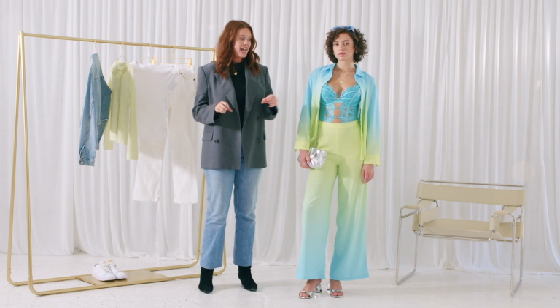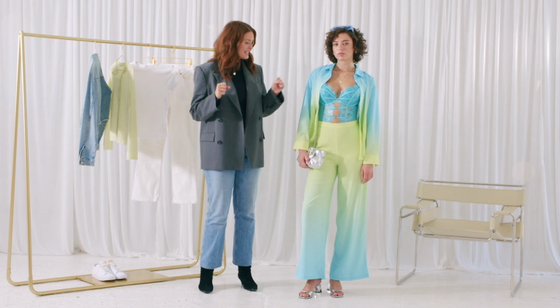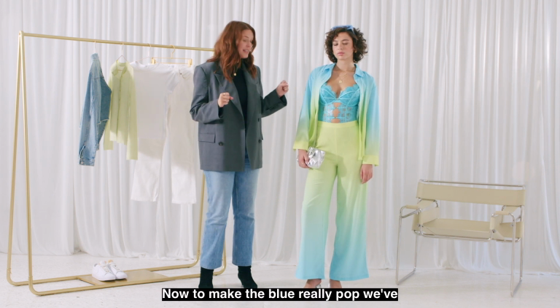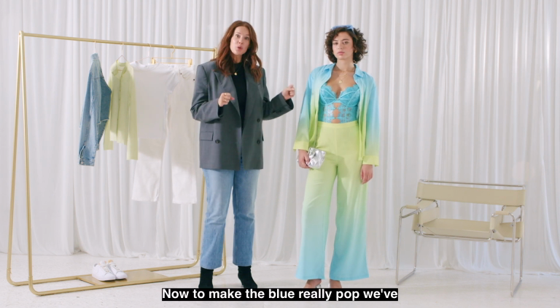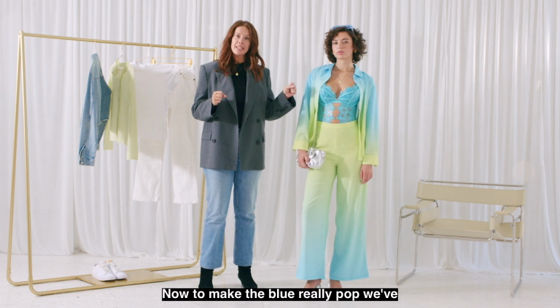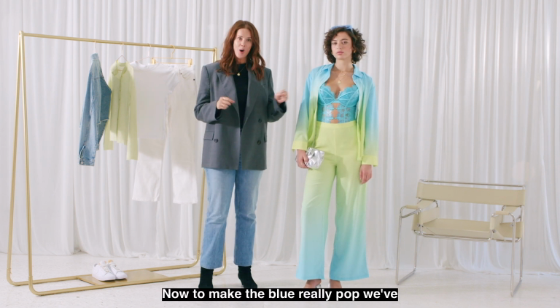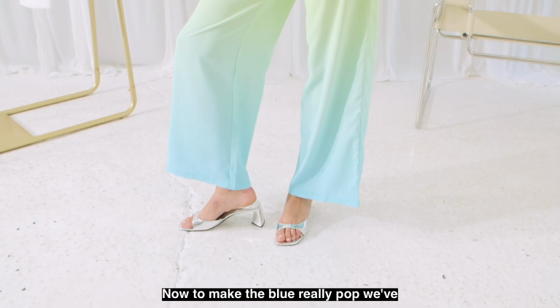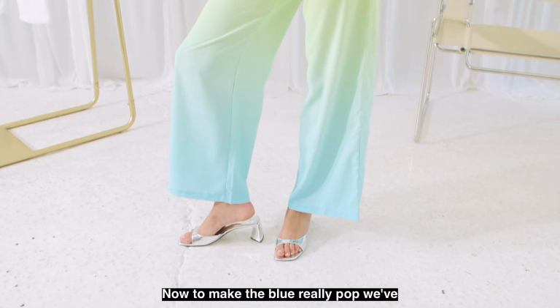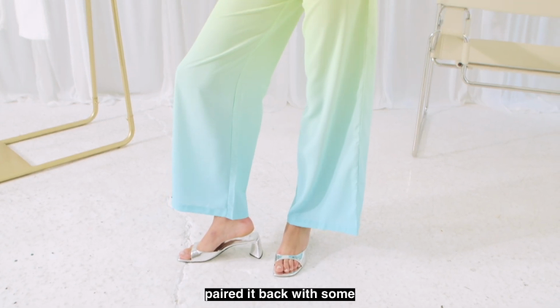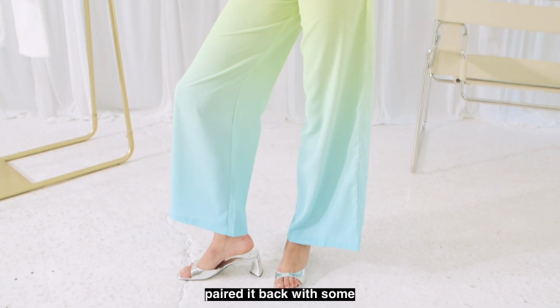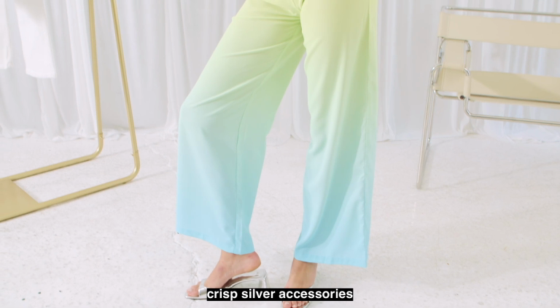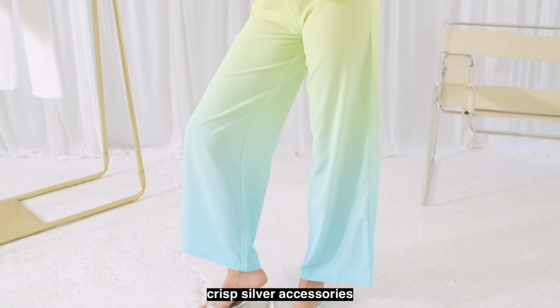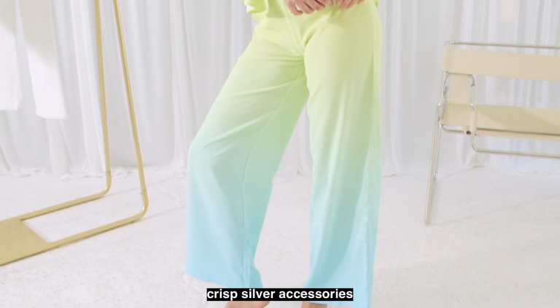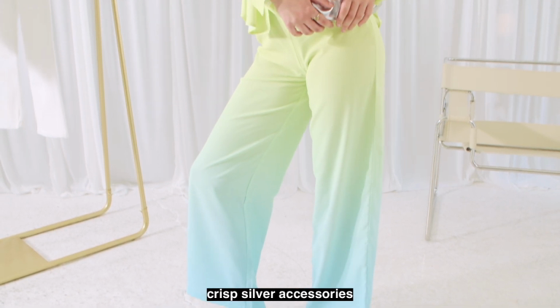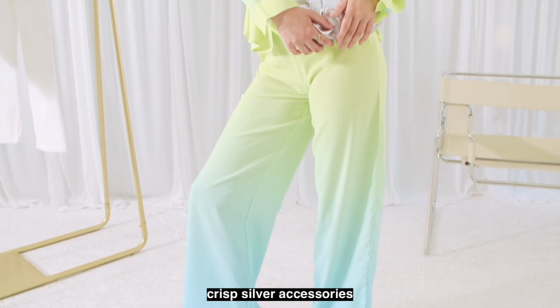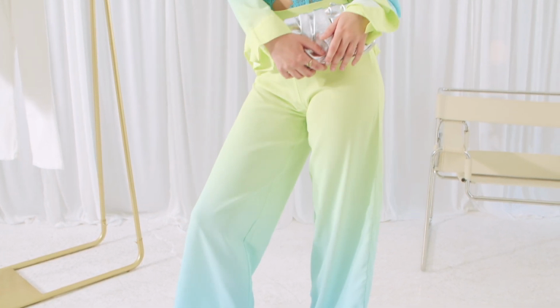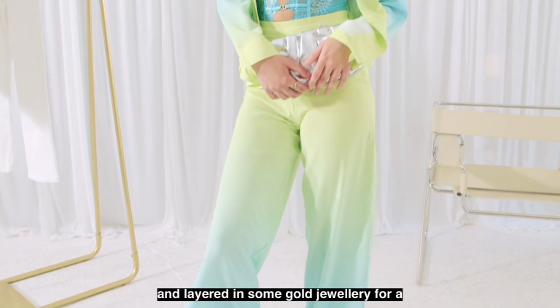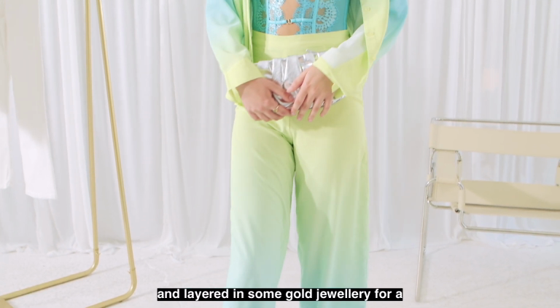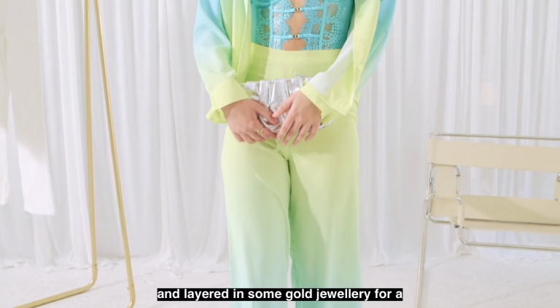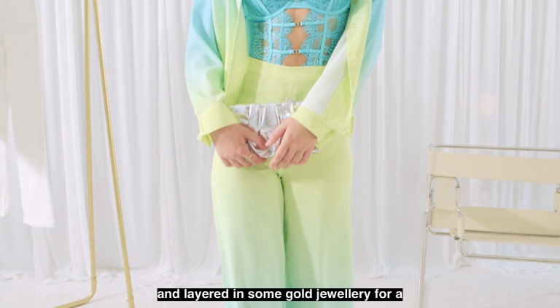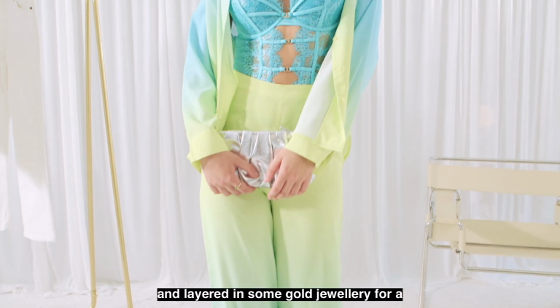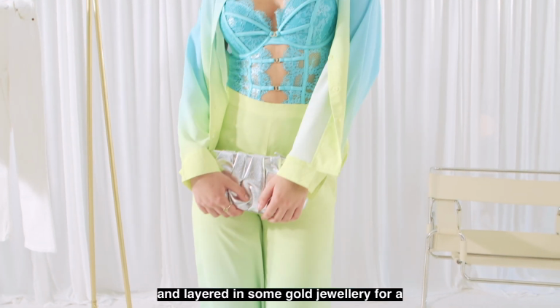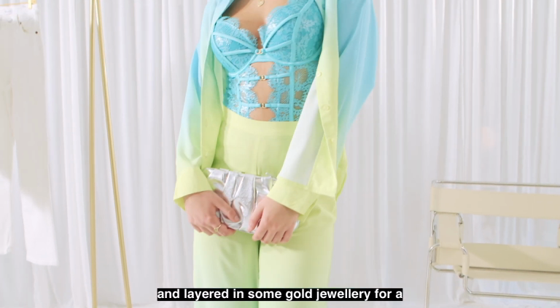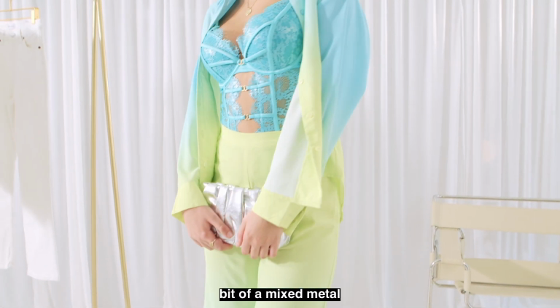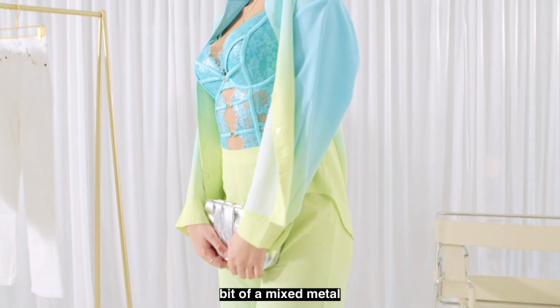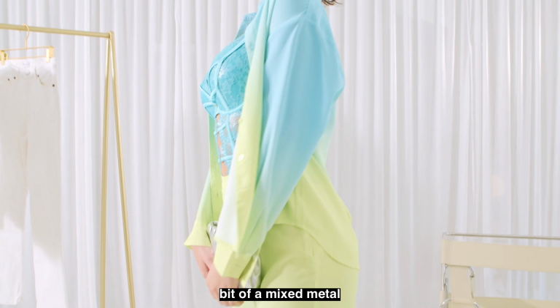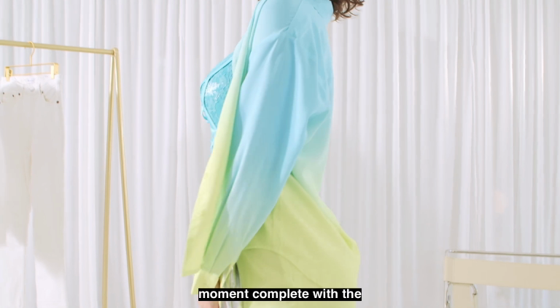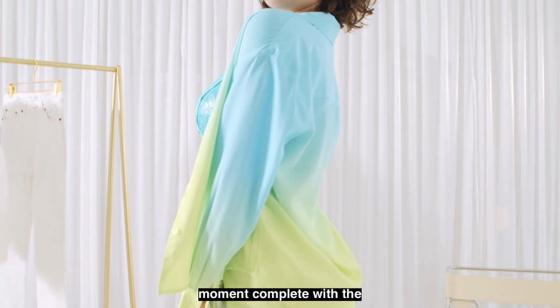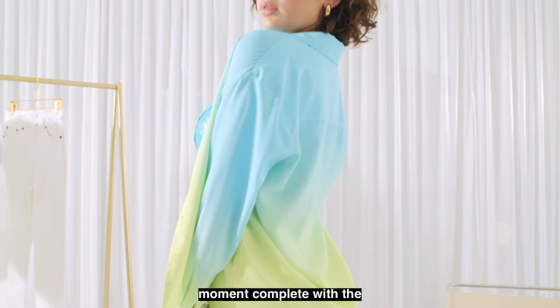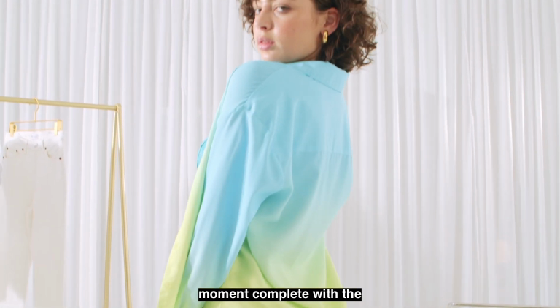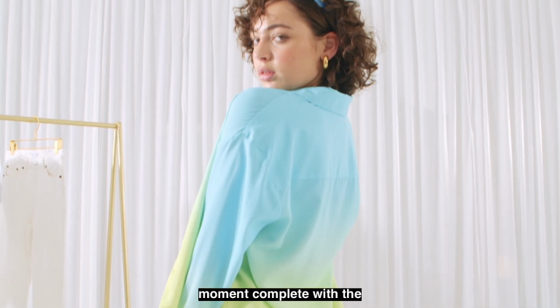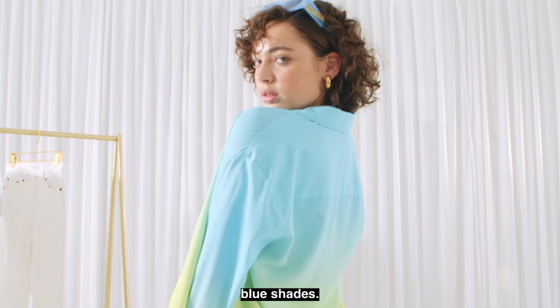To make the blue really pop, we've paired it back with some crisp silver accessories and layered in some gold jewellery for a bit of a mixed metal moment, complete with the blue shades.